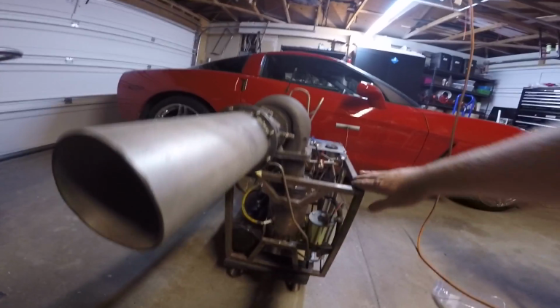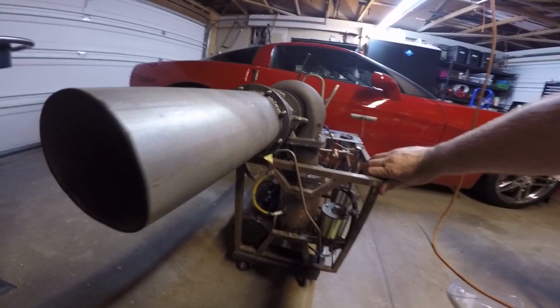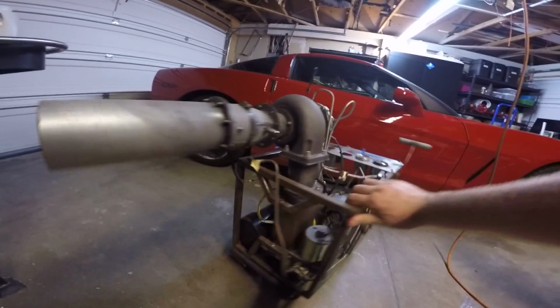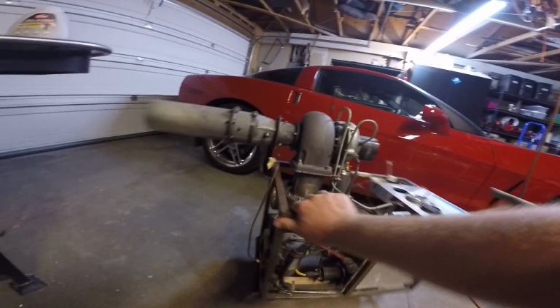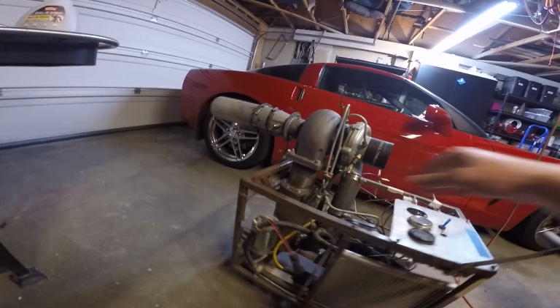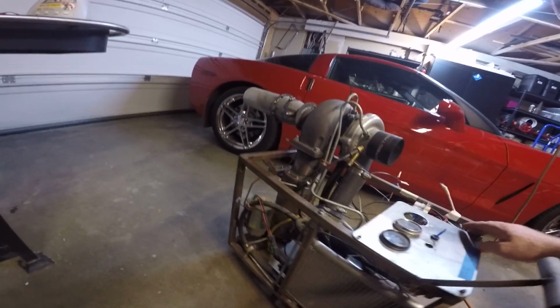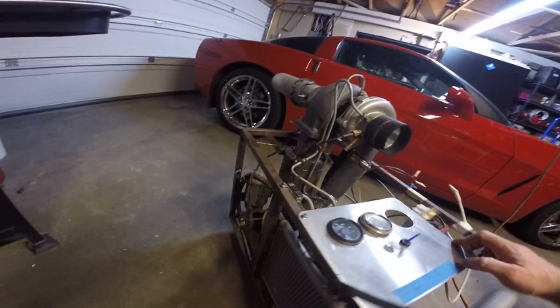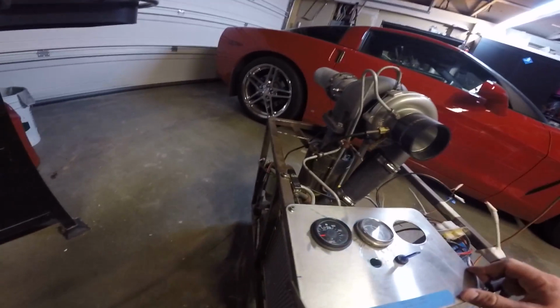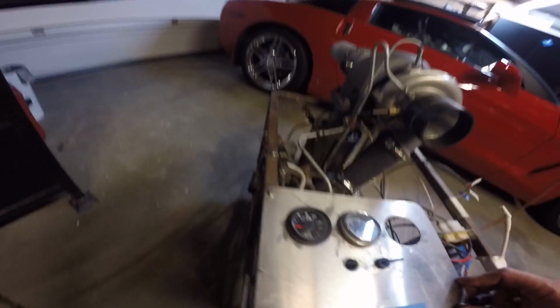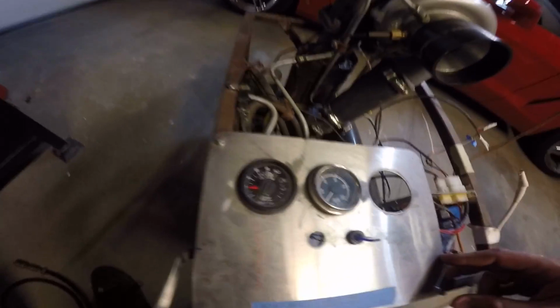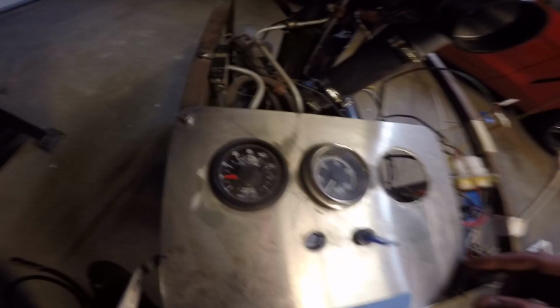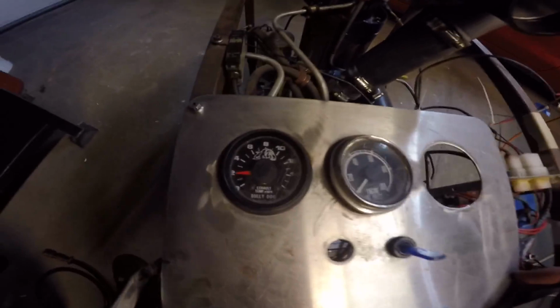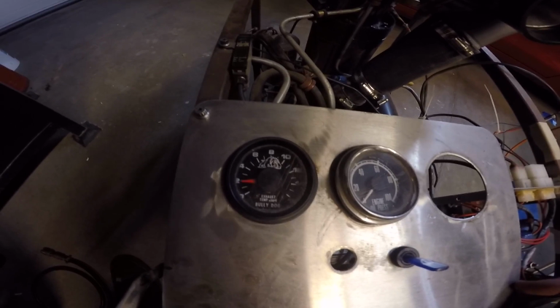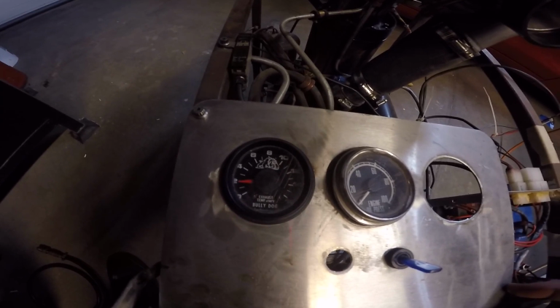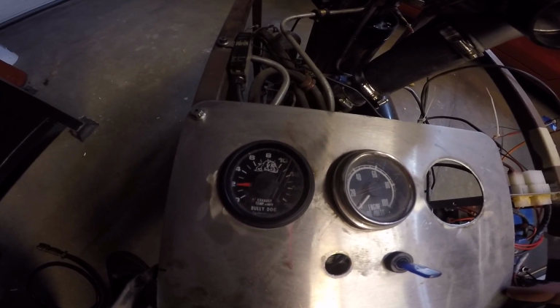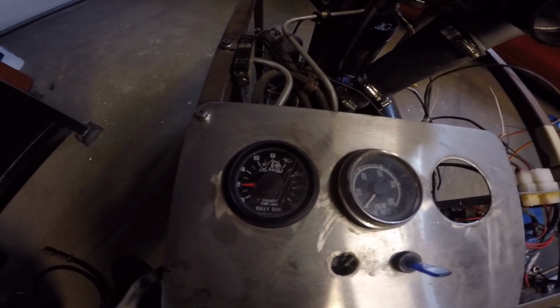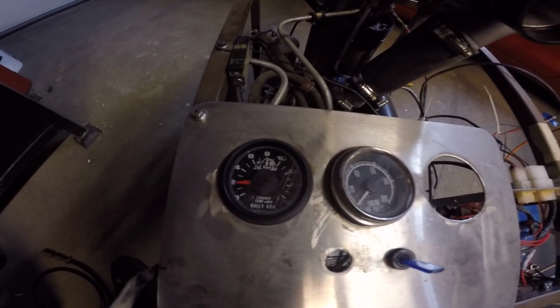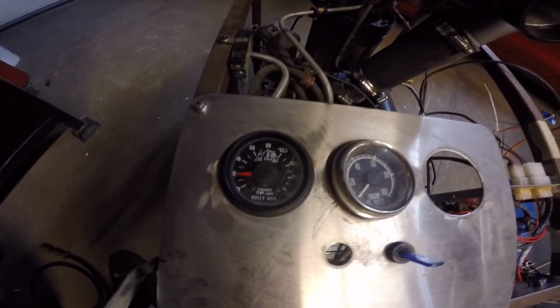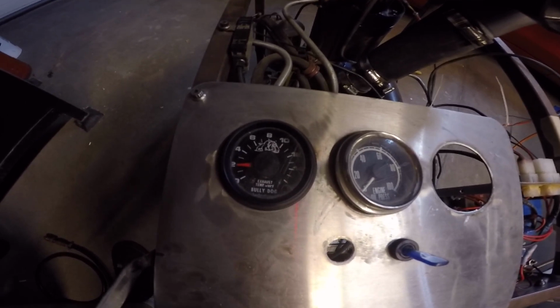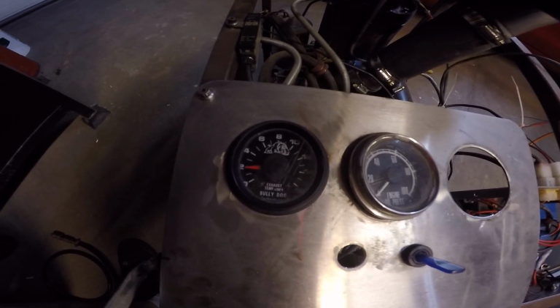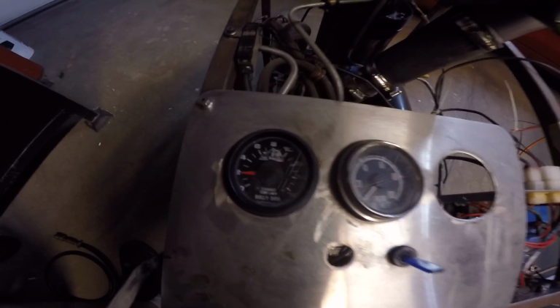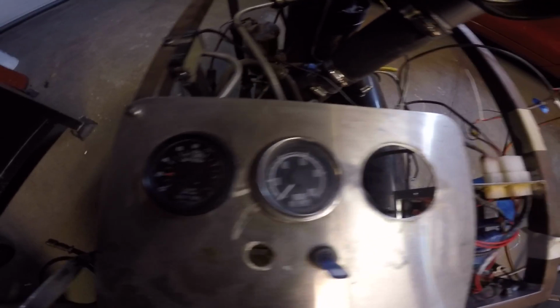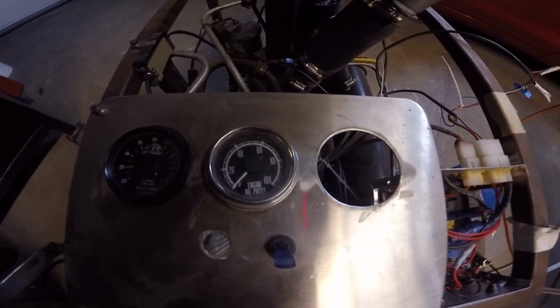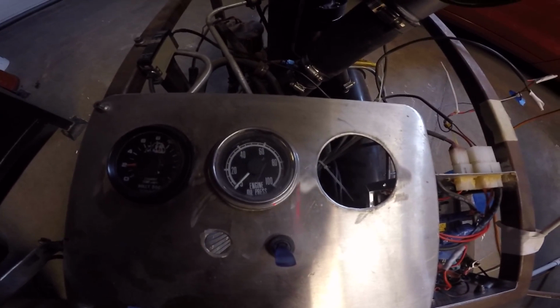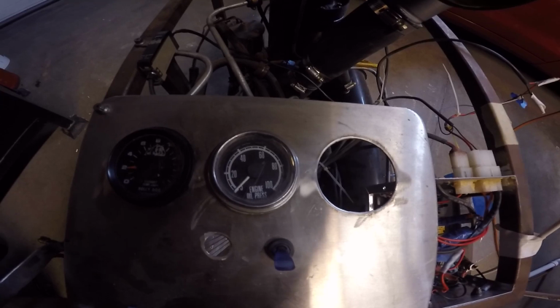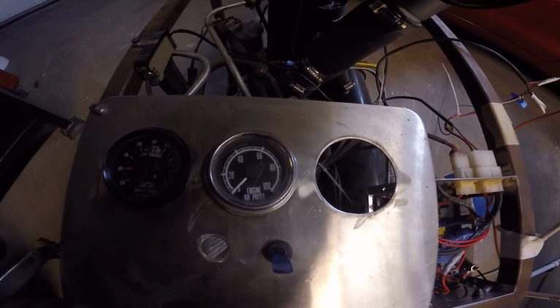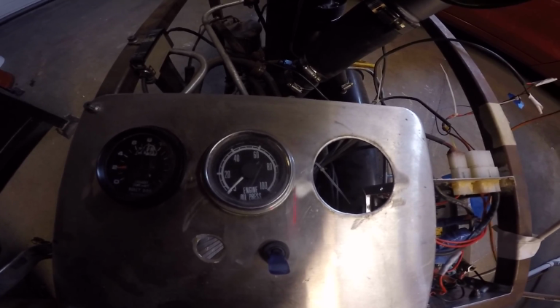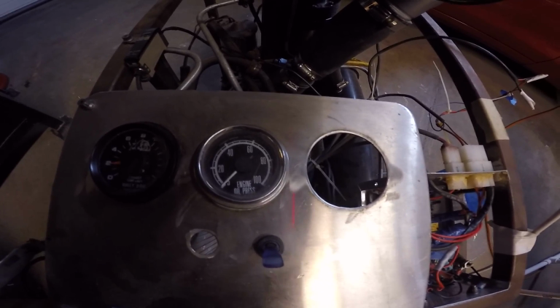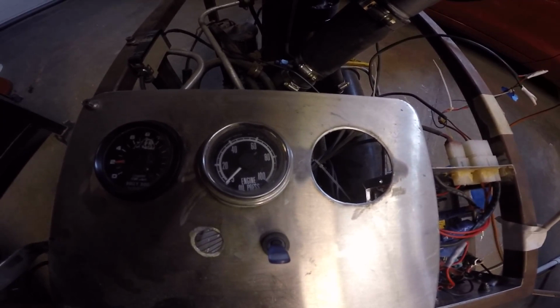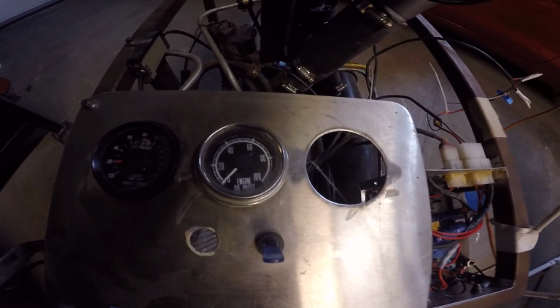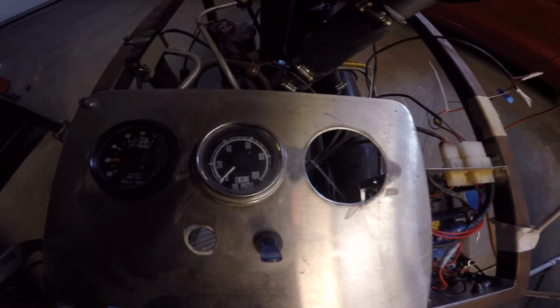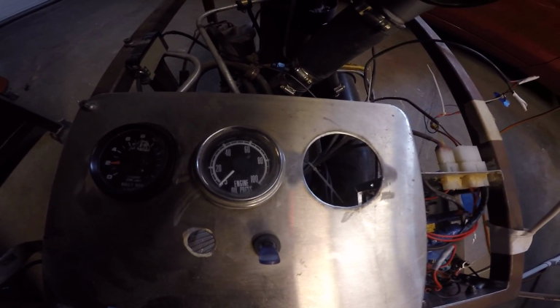I've got a couple of gauges on the panel so far. I've got an EGT gauge off of a diesel truck you can see right there. I've got an oil pressure gauge right there to detect and make sure I have oil pressure the whole time the engine is running.